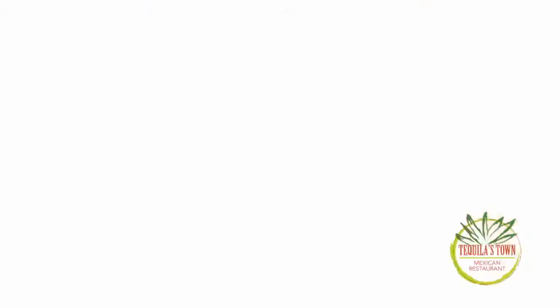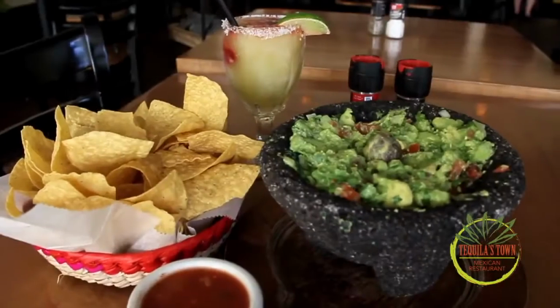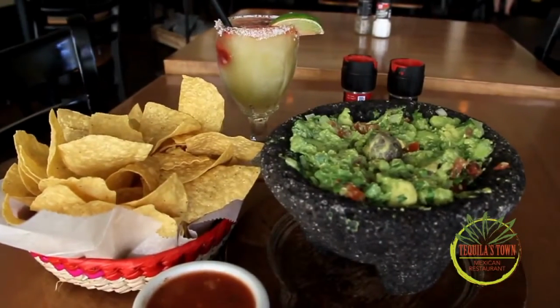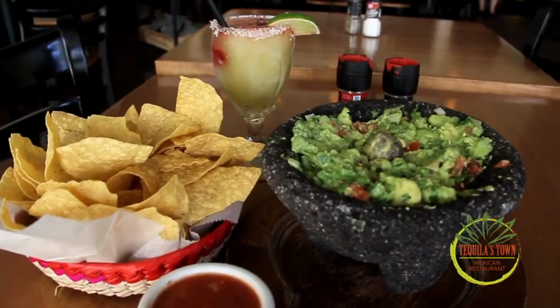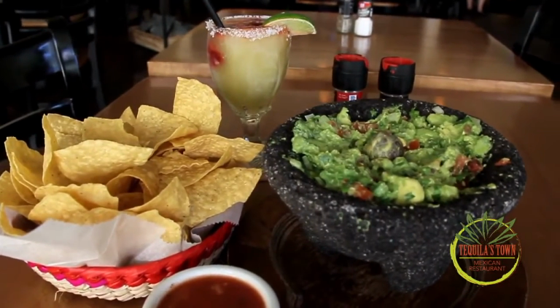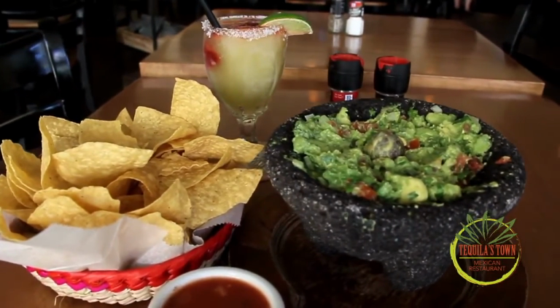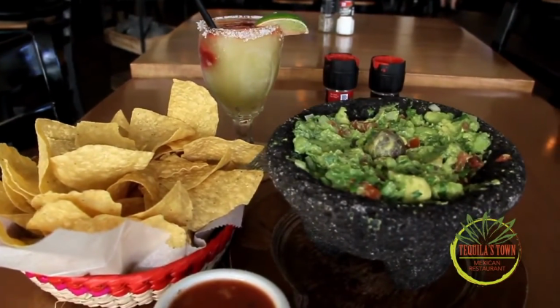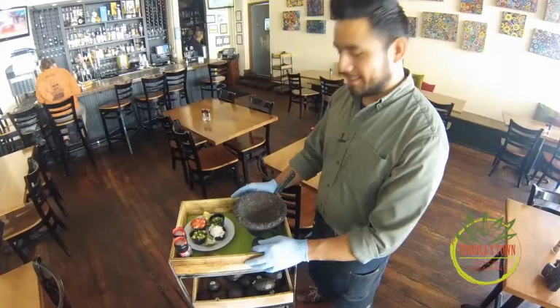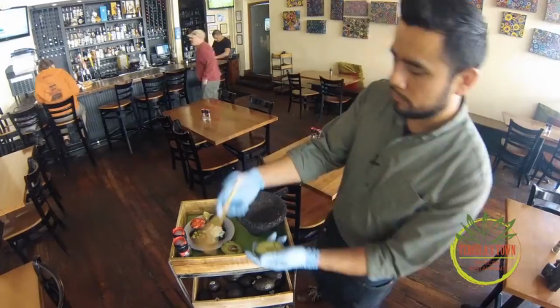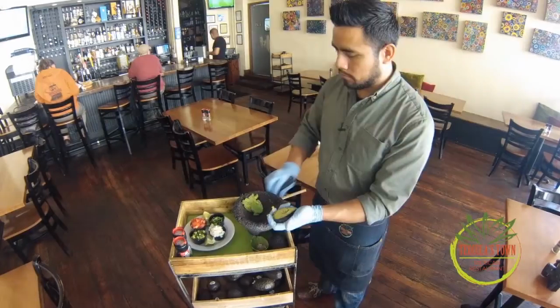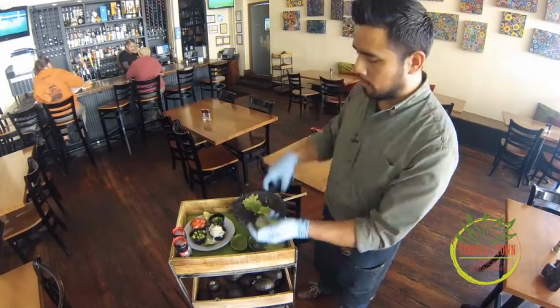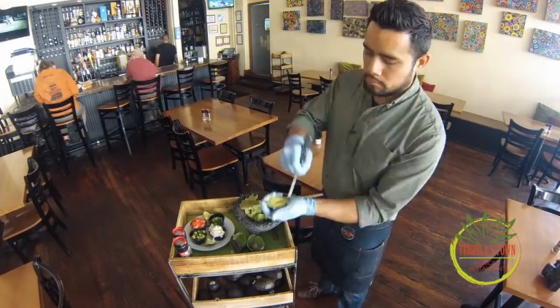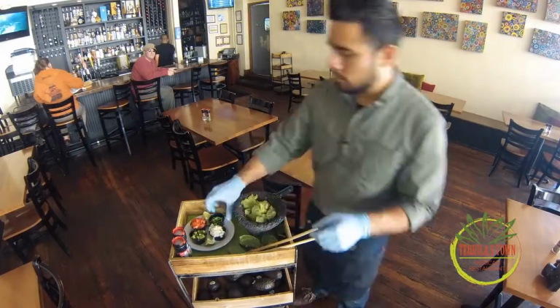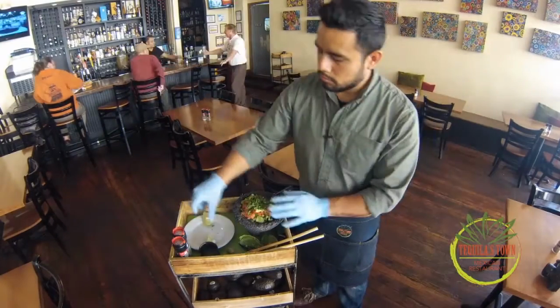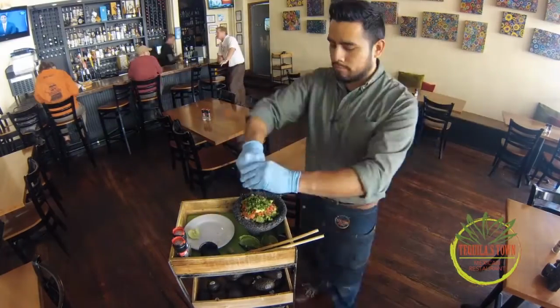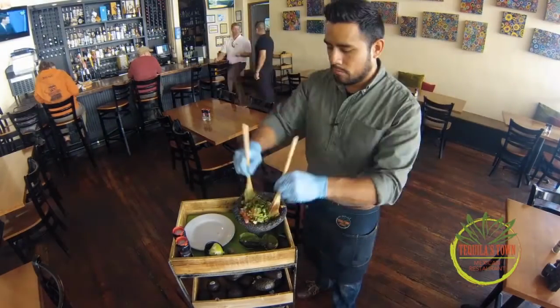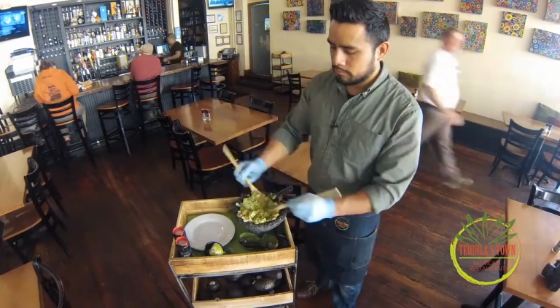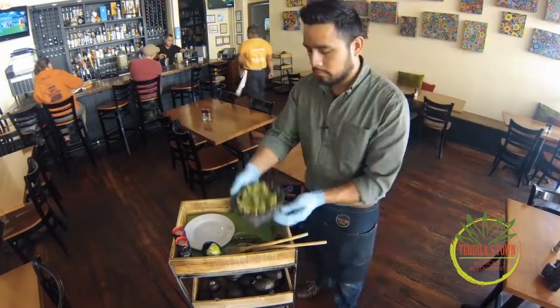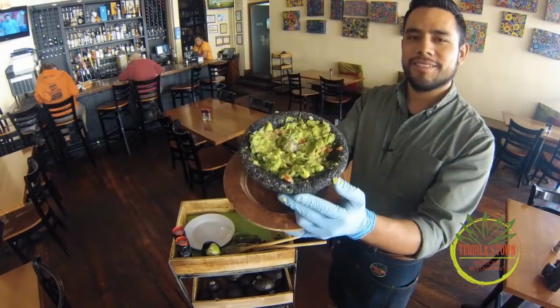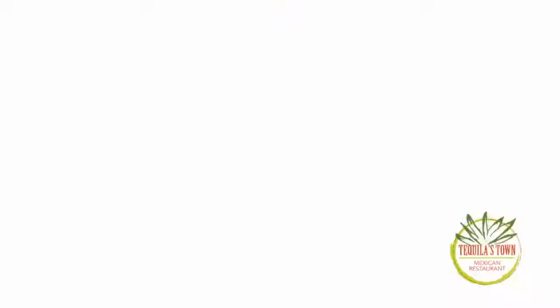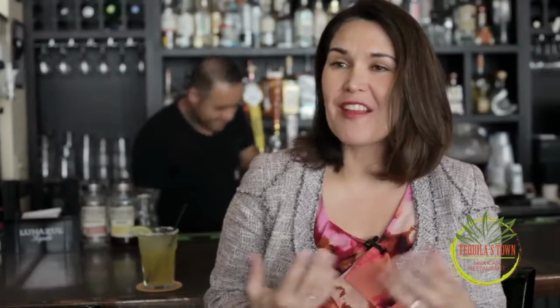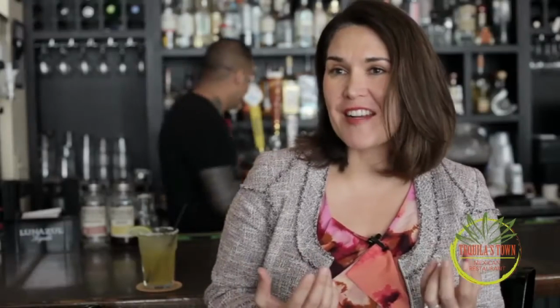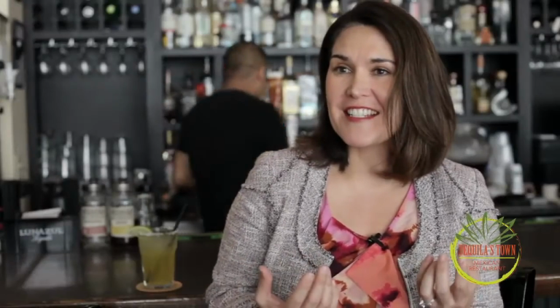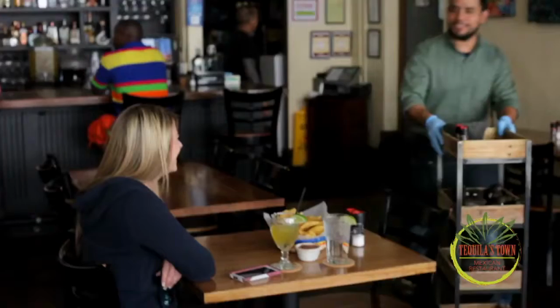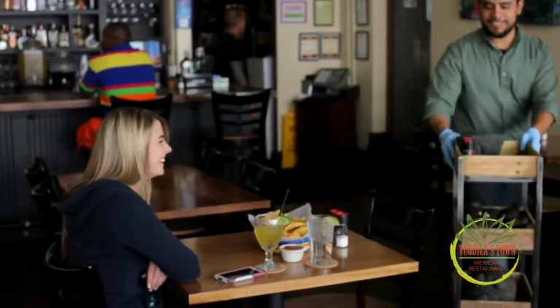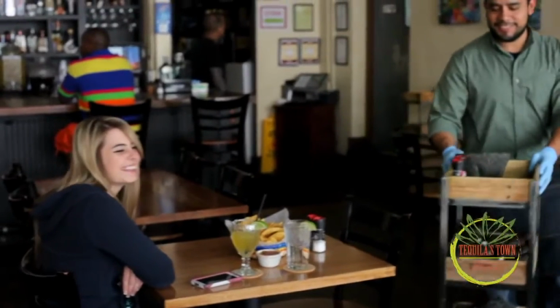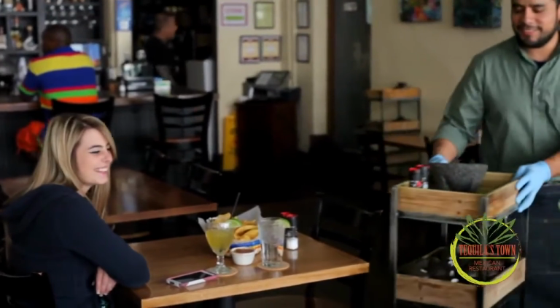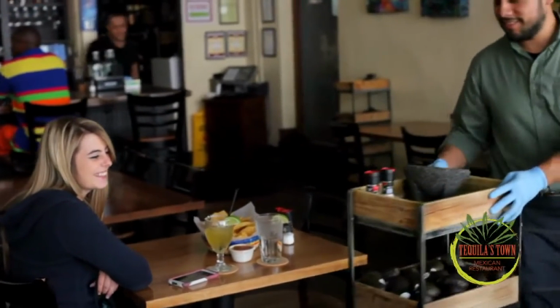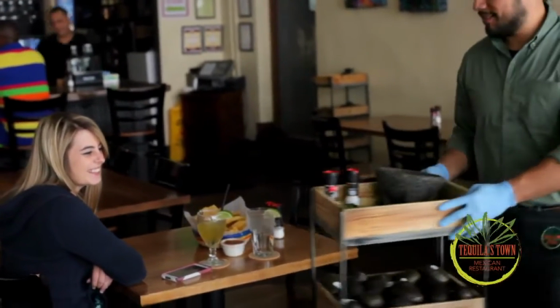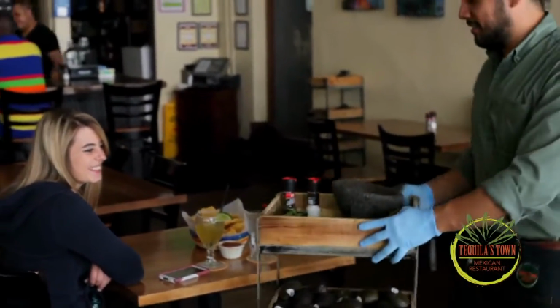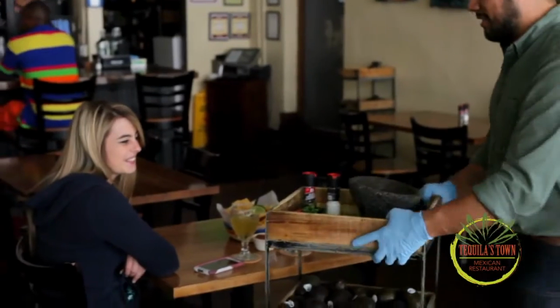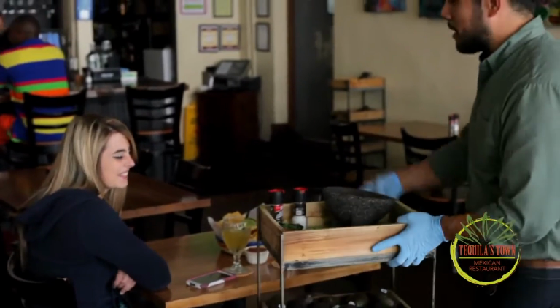Table-side guacamole is made here at the table, right next to you. We bring you the fresh ingredients, and people enjoy just the way it's made, the way it's prepared. What I love about it is that you tailor your experience, and the guacamole is prepared next to your table.